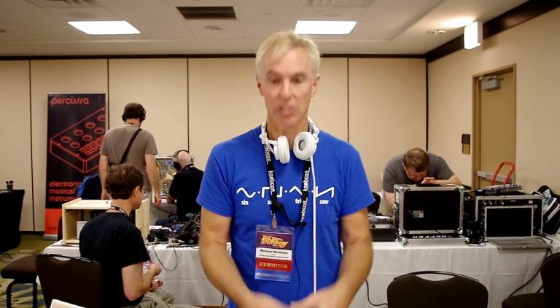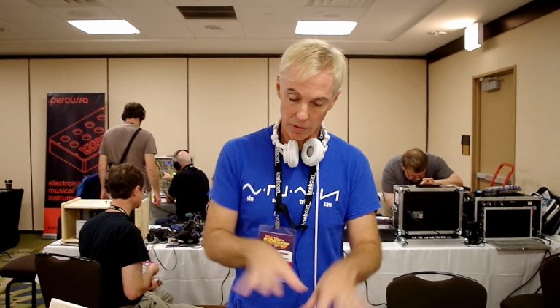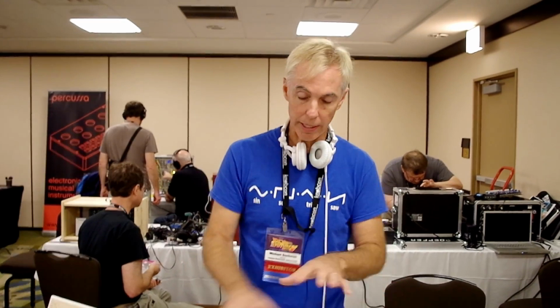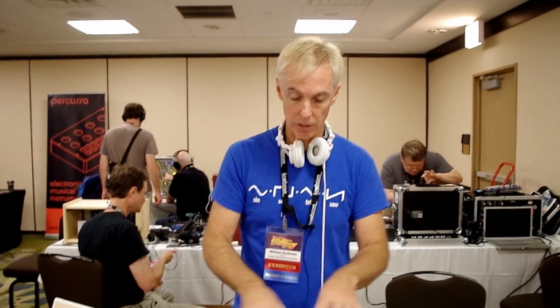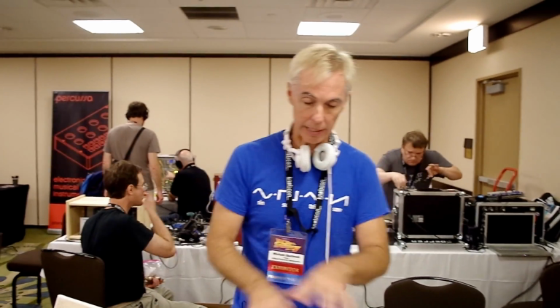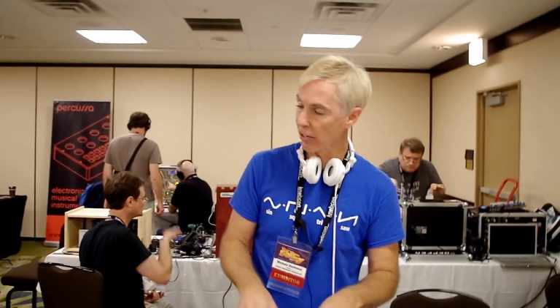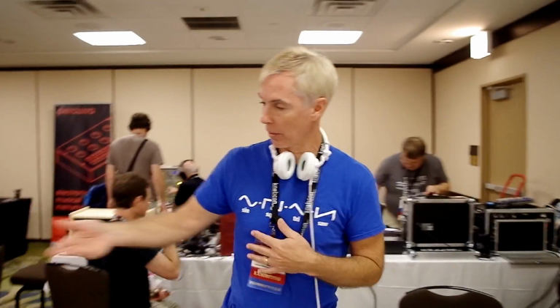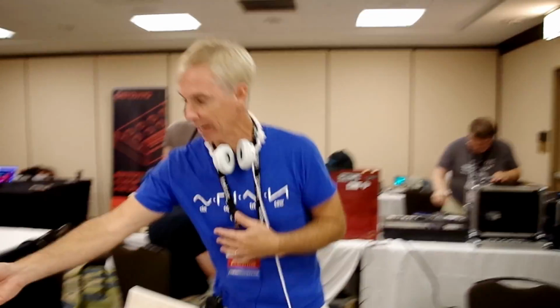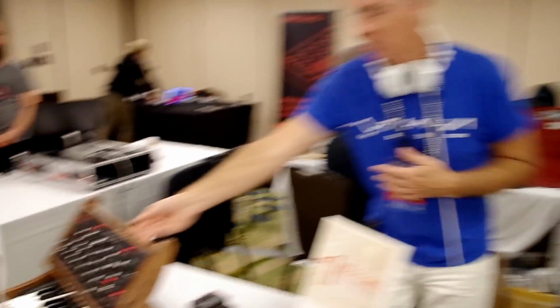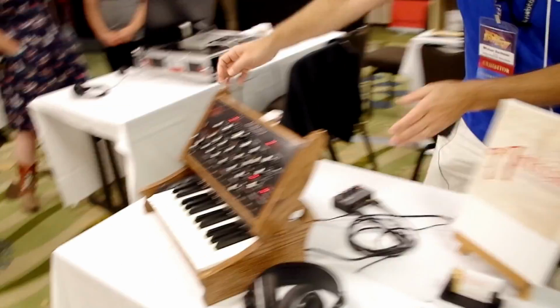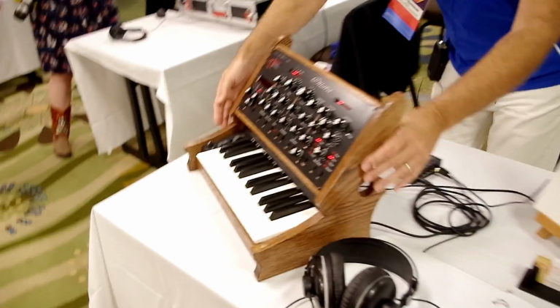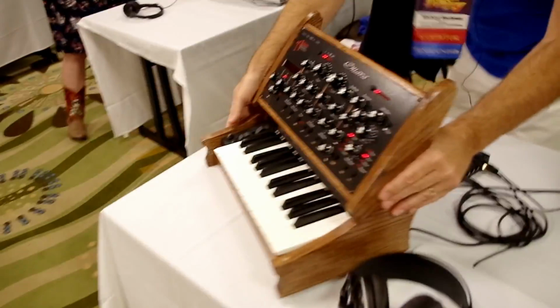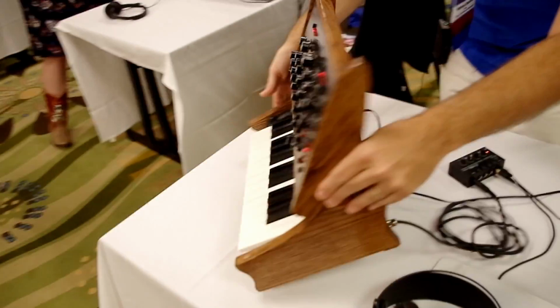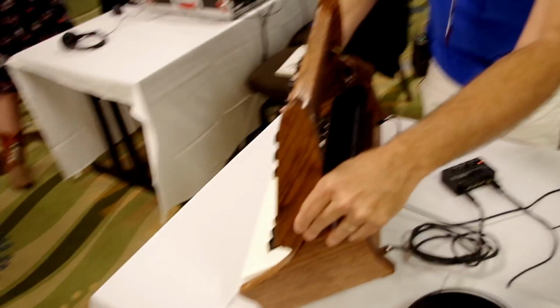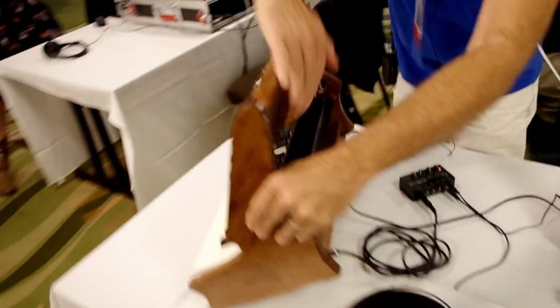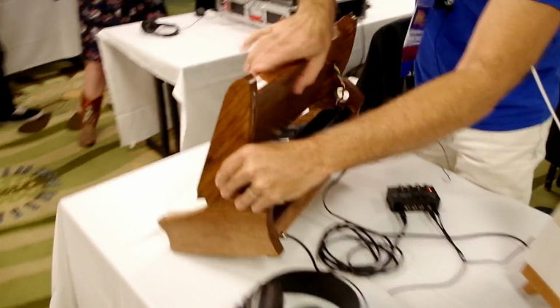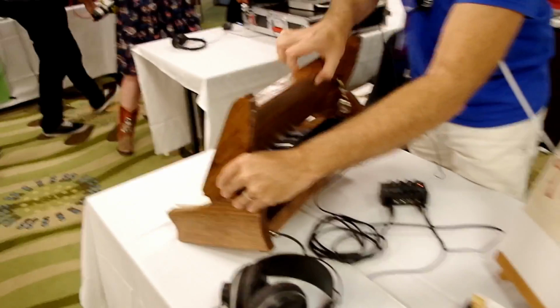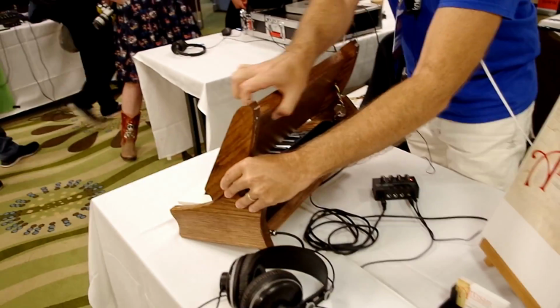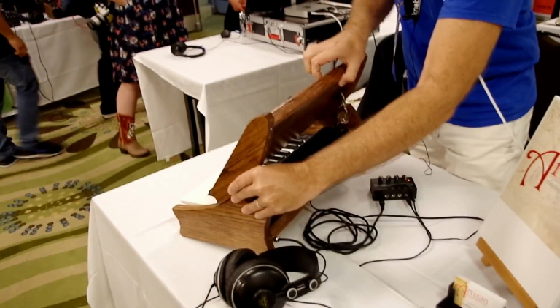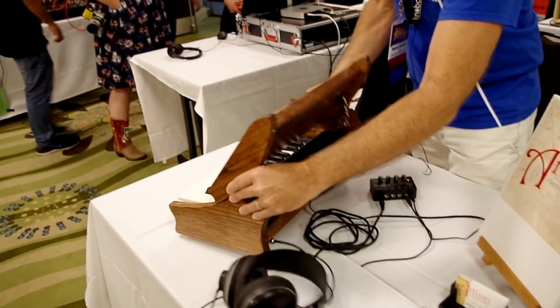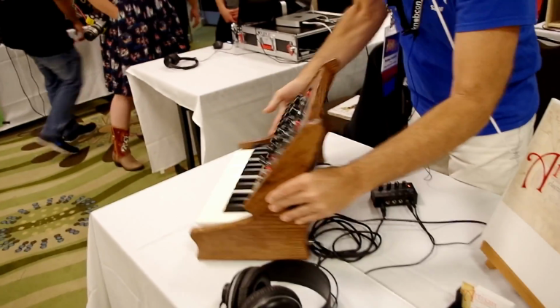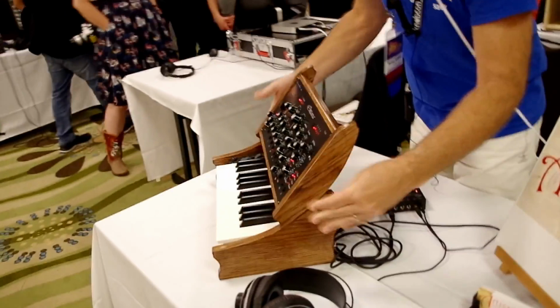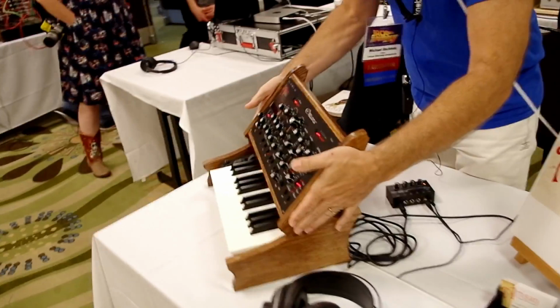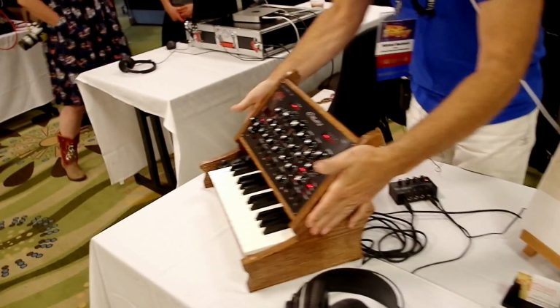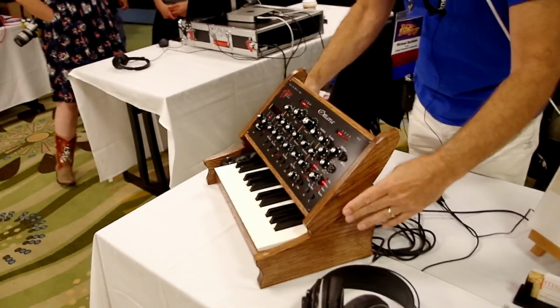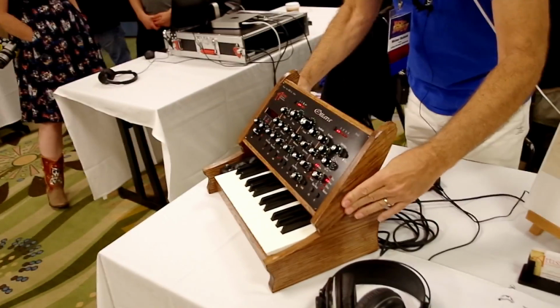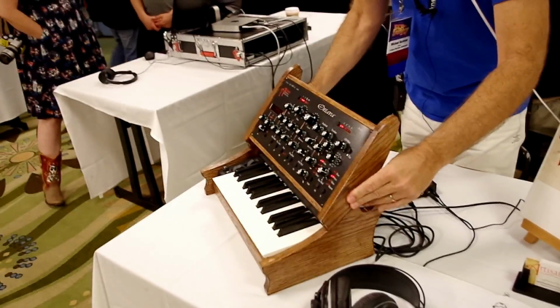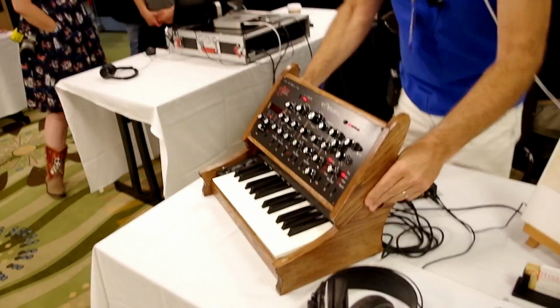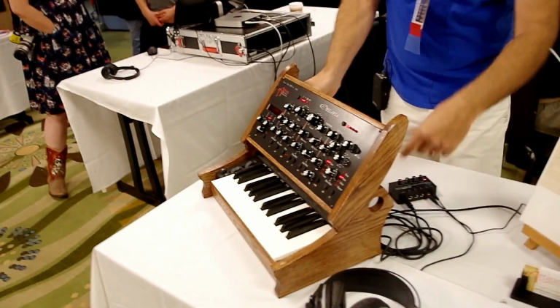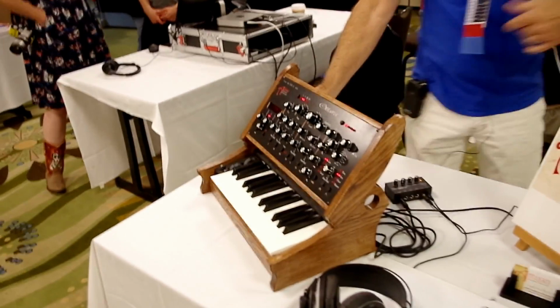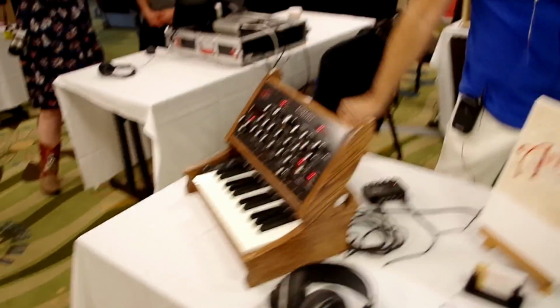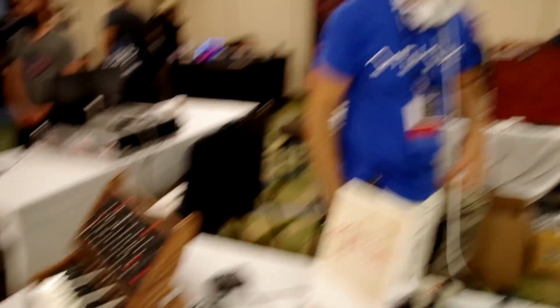It's very easy to mix and match. In this unit here, you can see the control card is completely separate in this skinny sliding top section. And that's because it only needs those couple of wires to communicate.